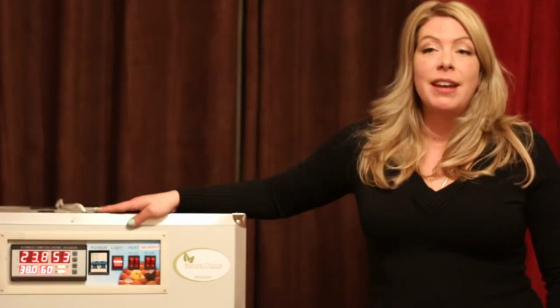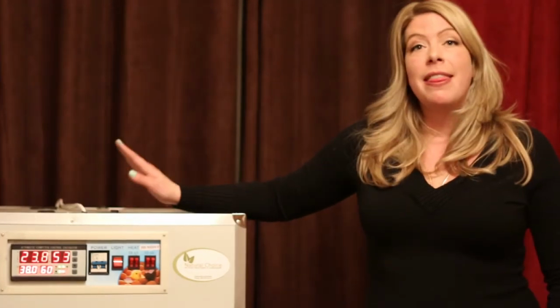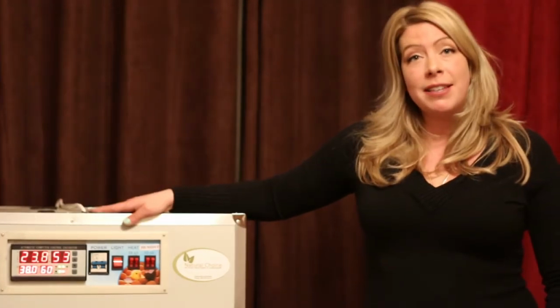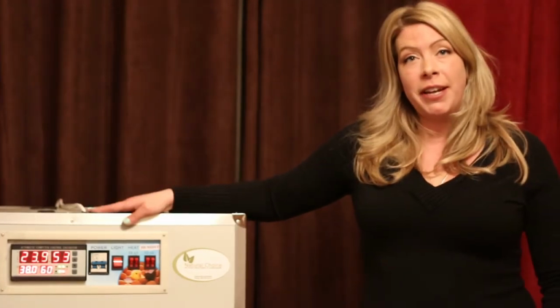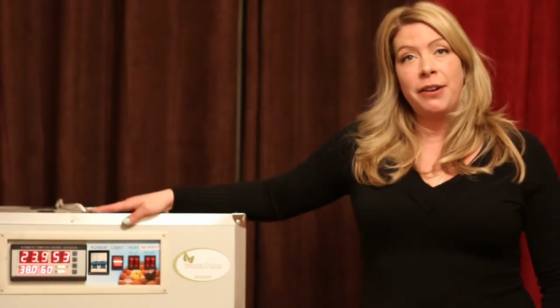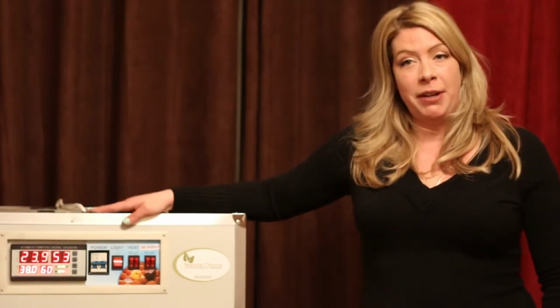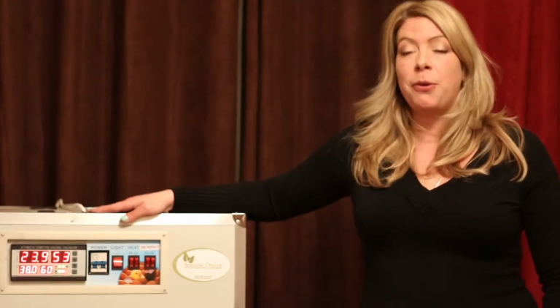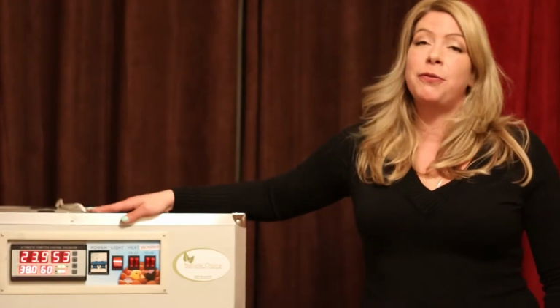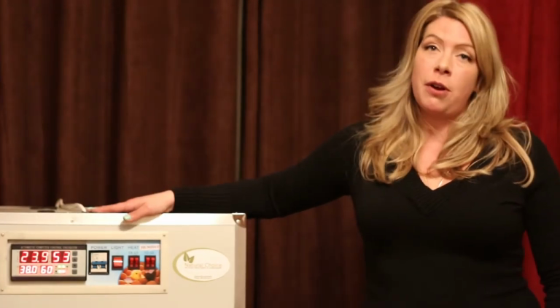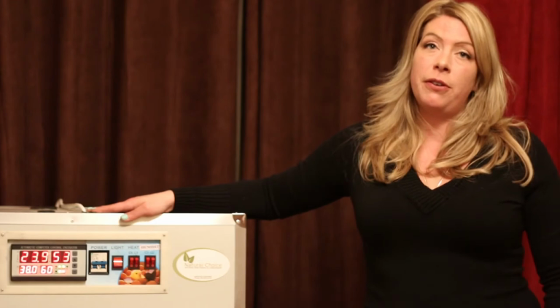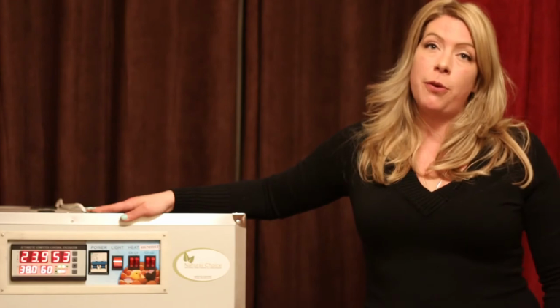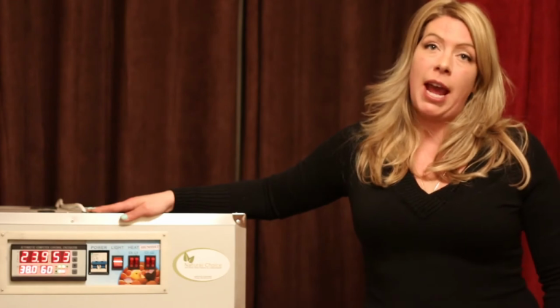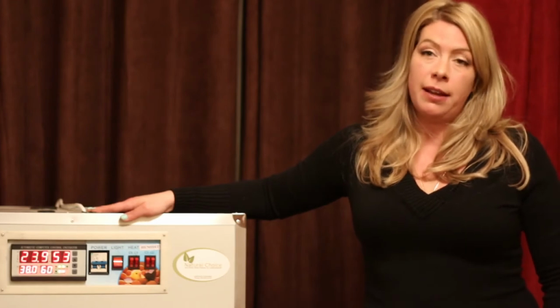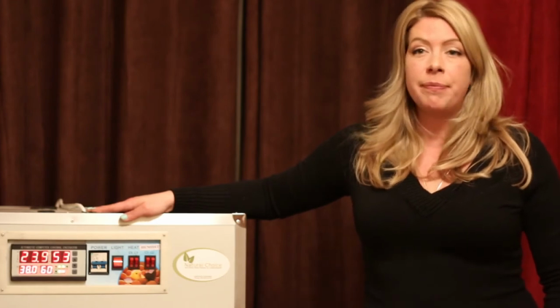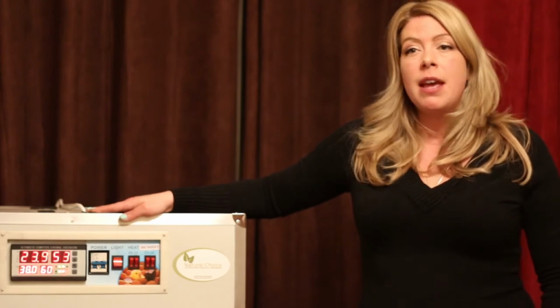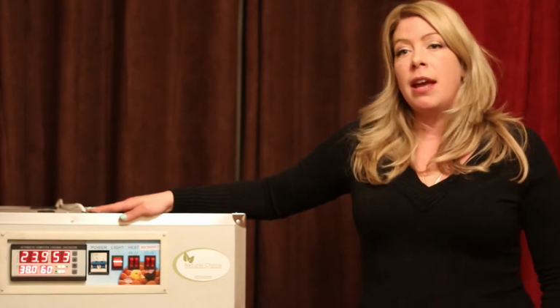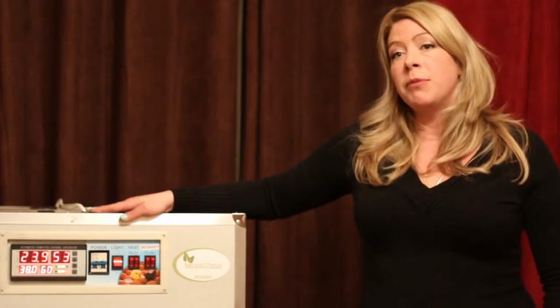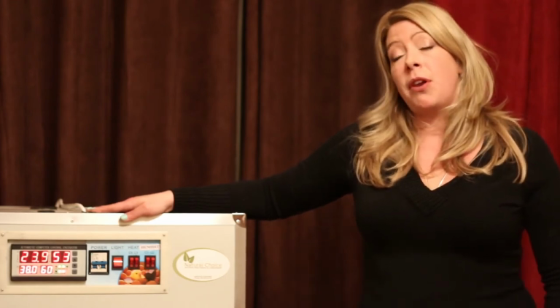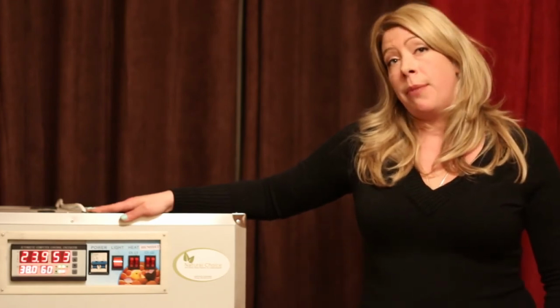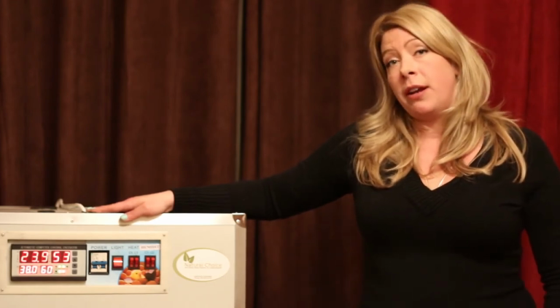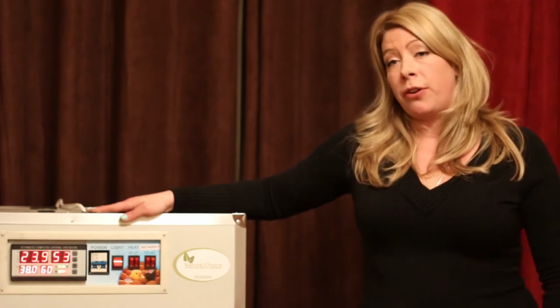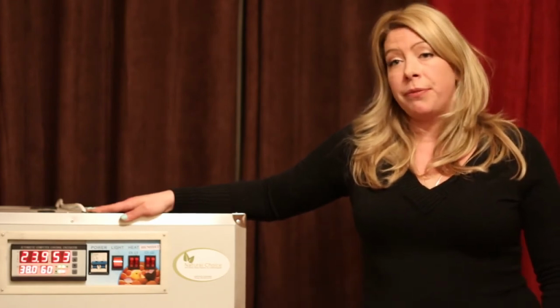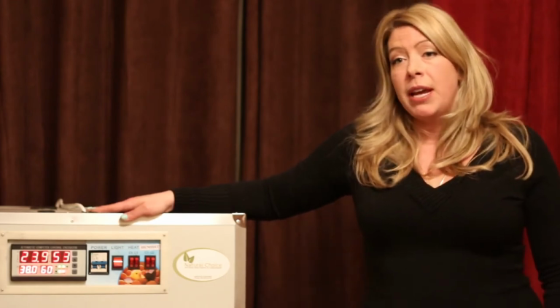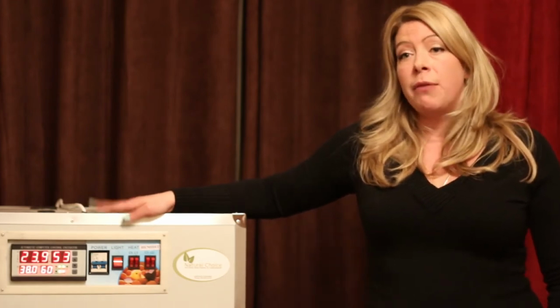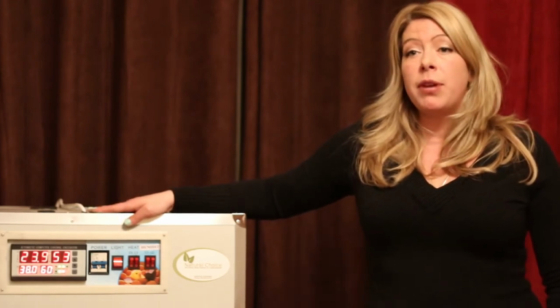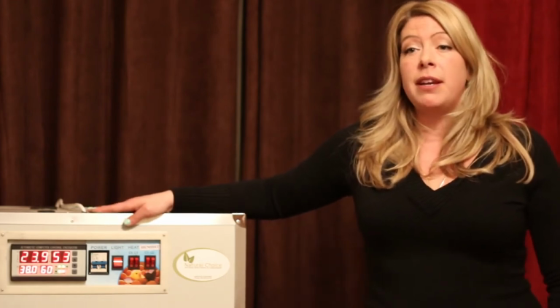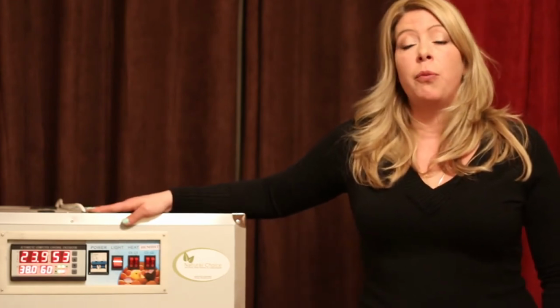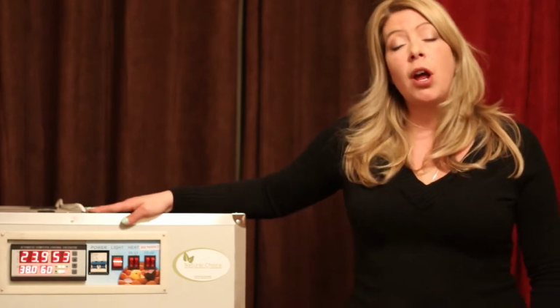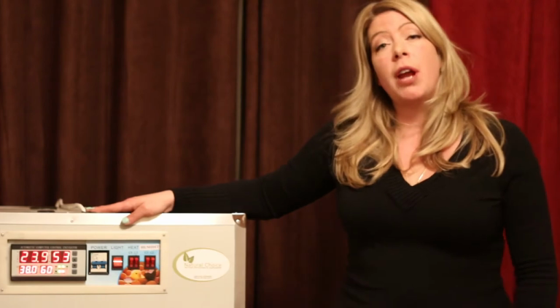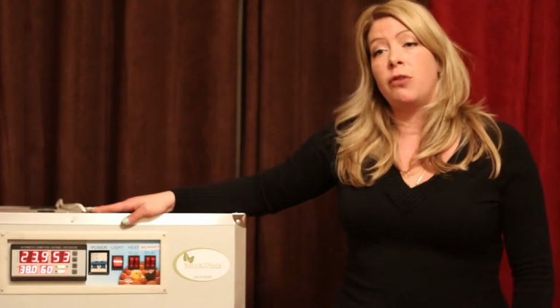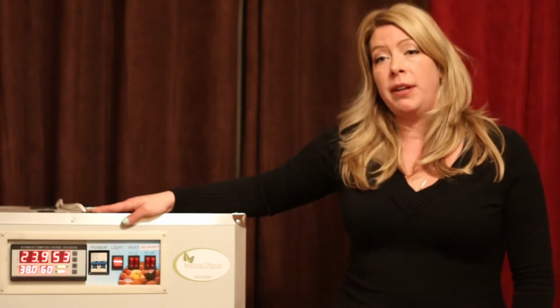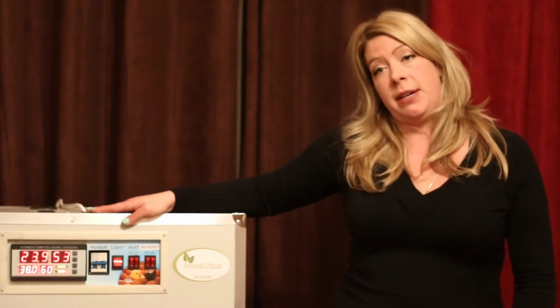This particular unit holds 440 eggs. It comes with an automatic turner that rotates every 120 minutes.